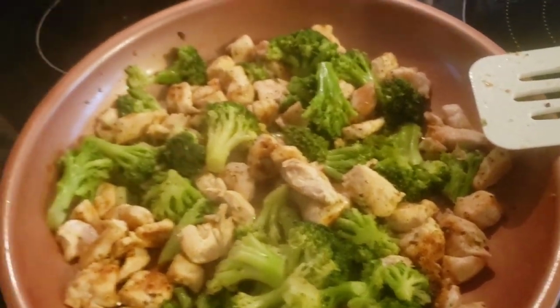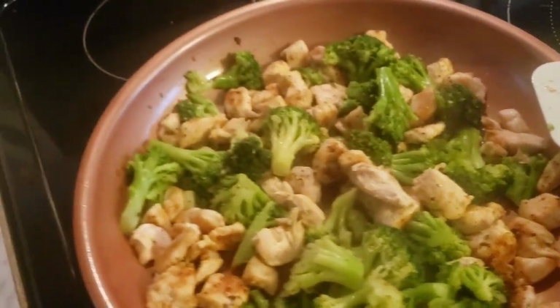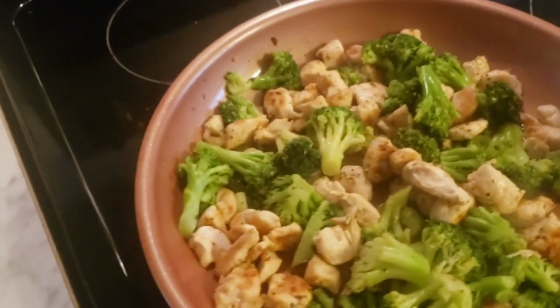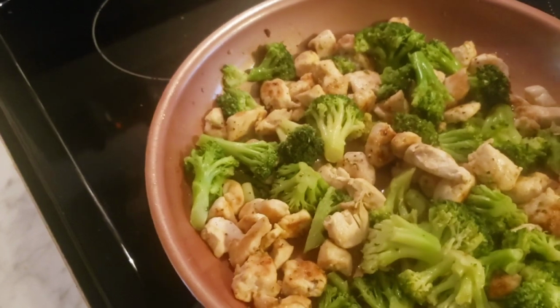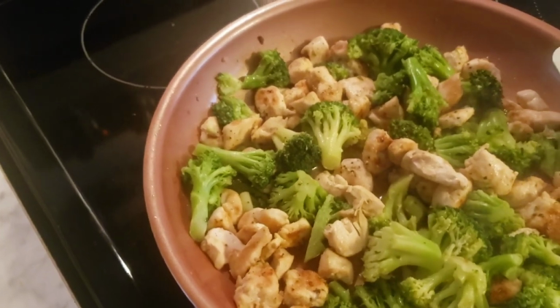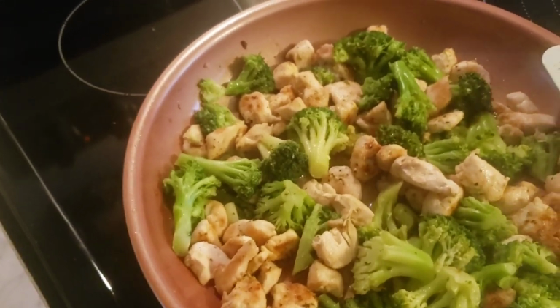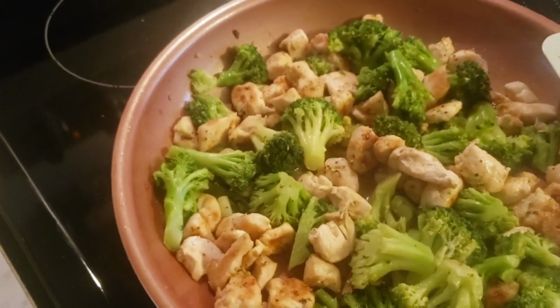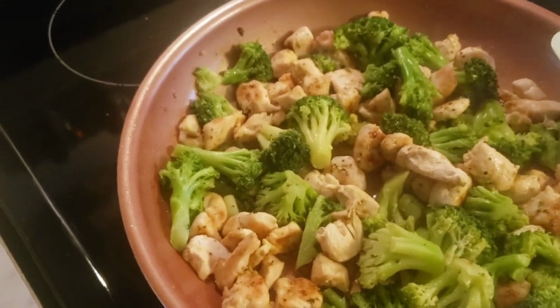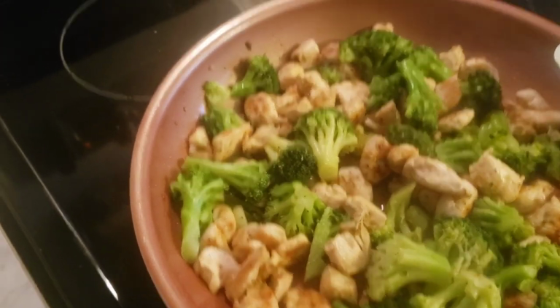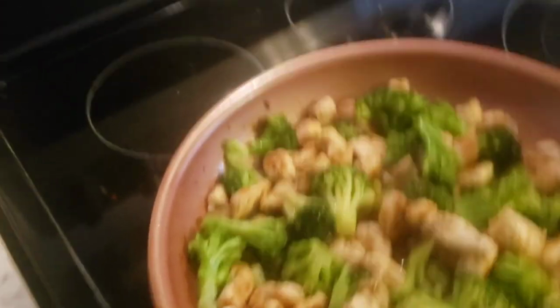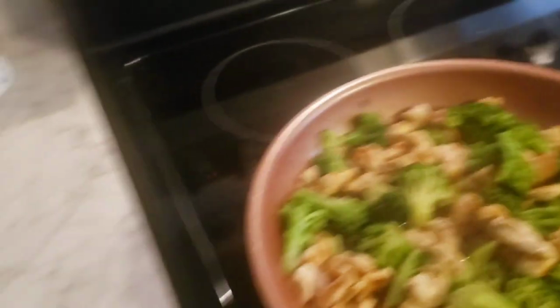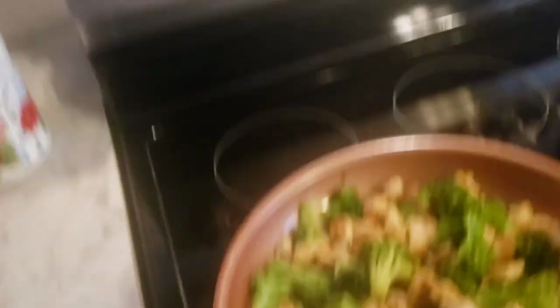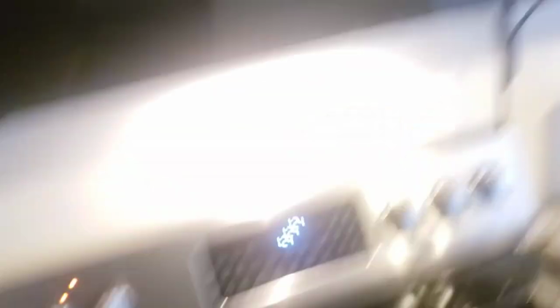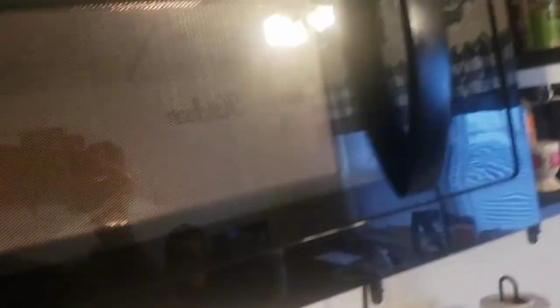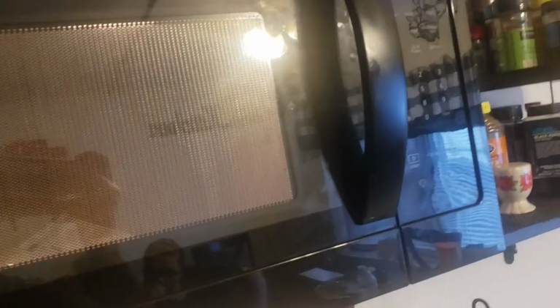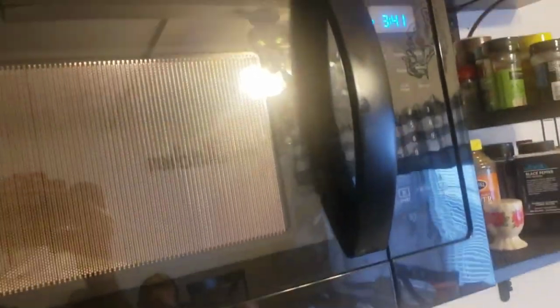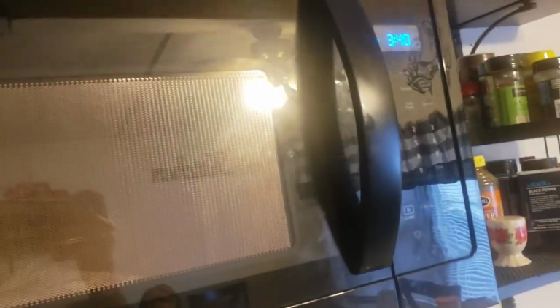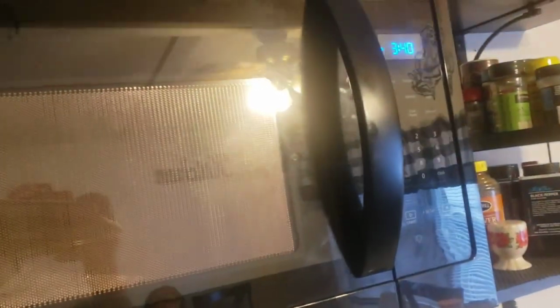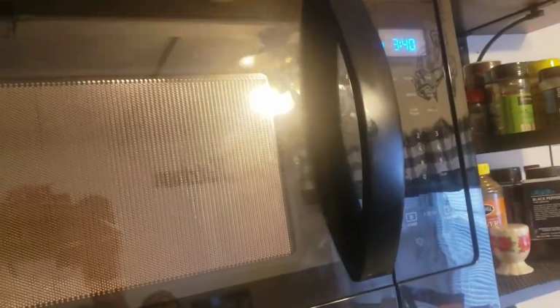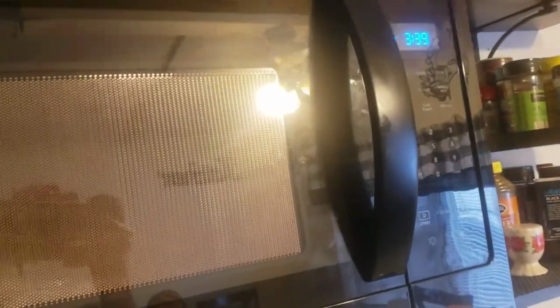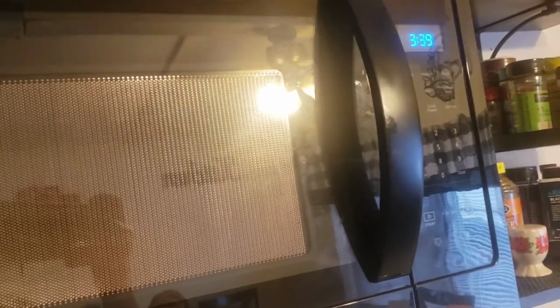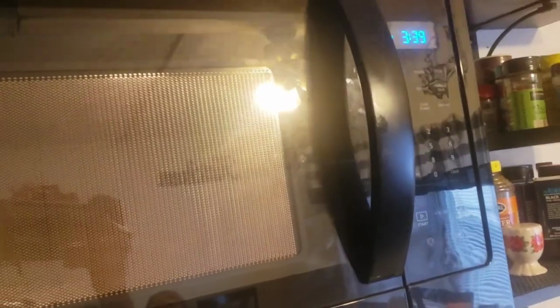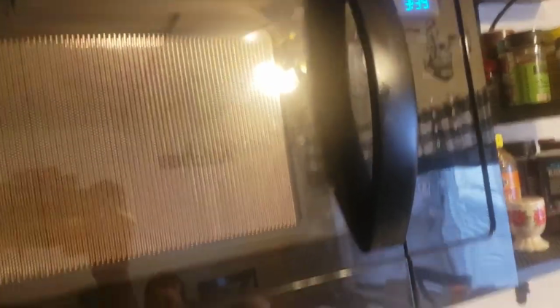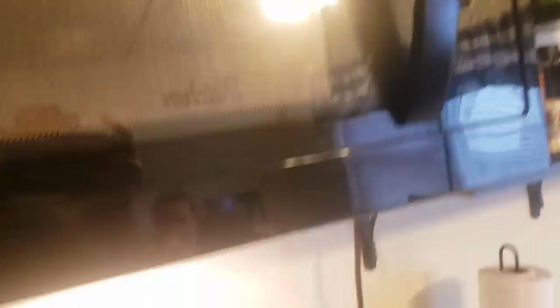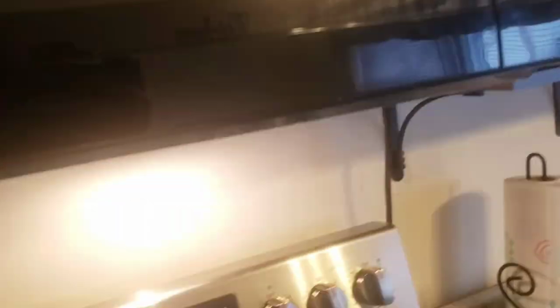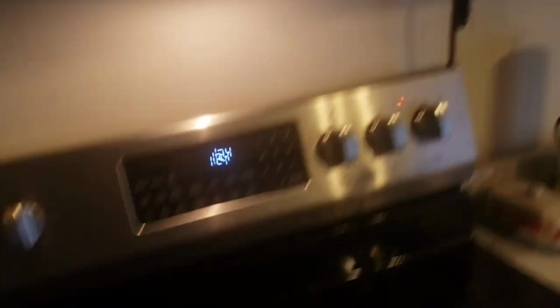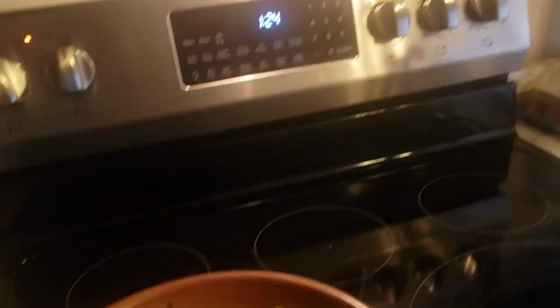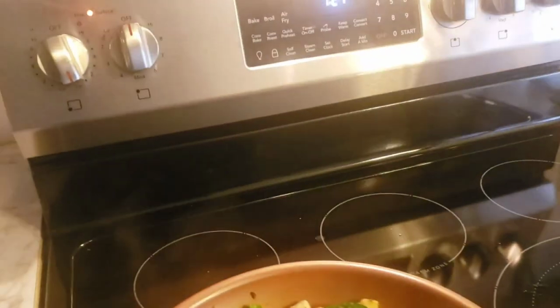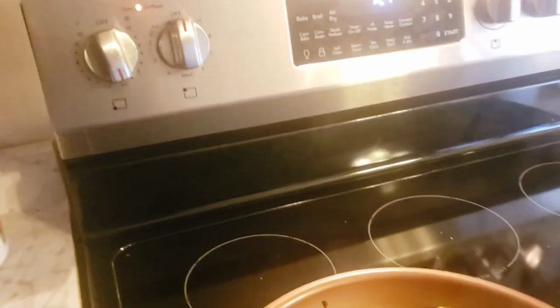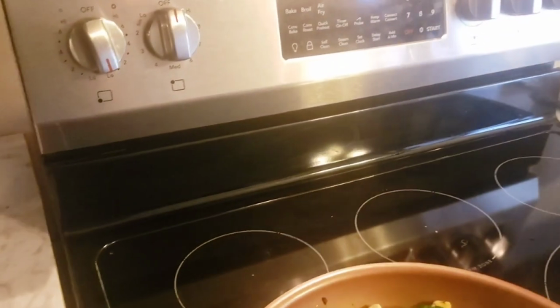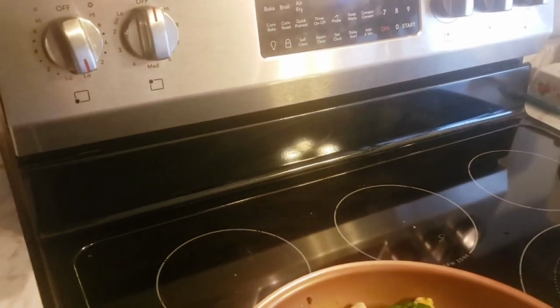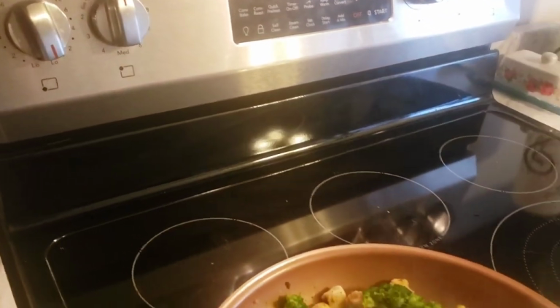Okay, next step — we'll wait on the spiral noodles to get done and then we'll be good to go.